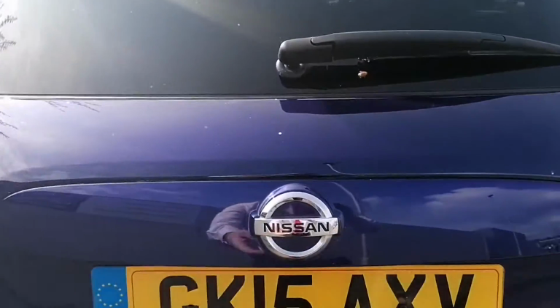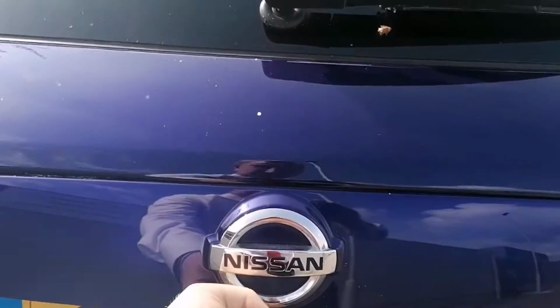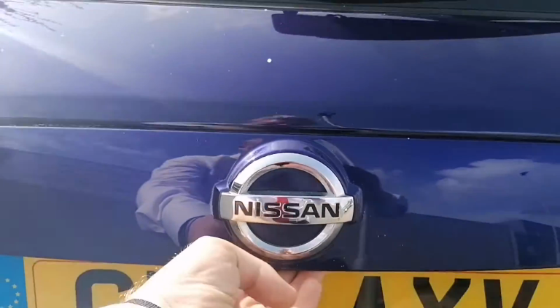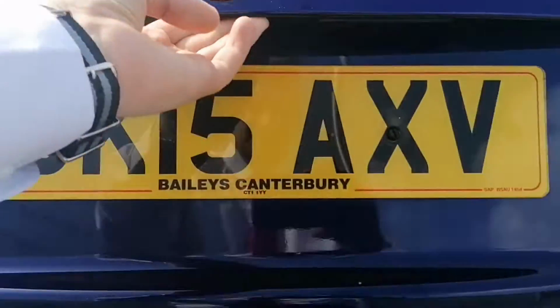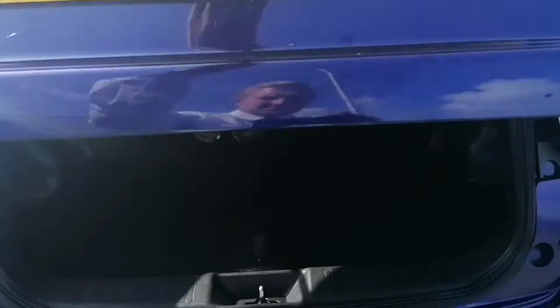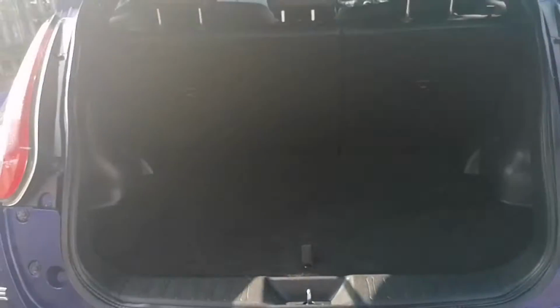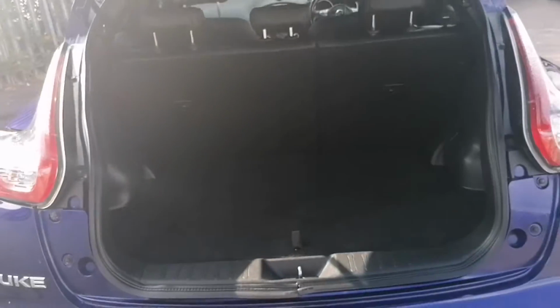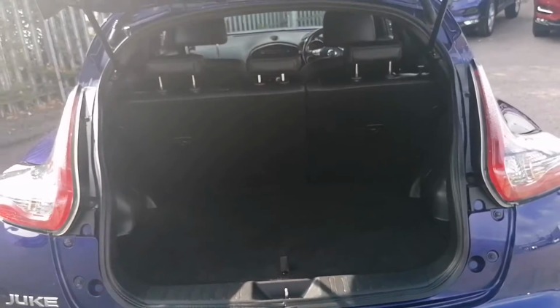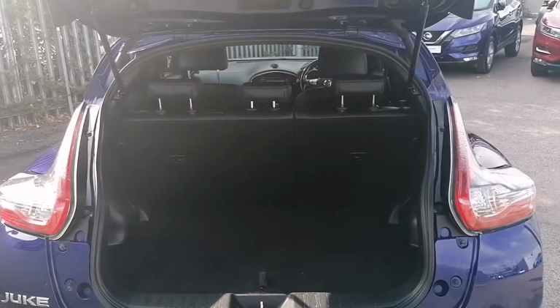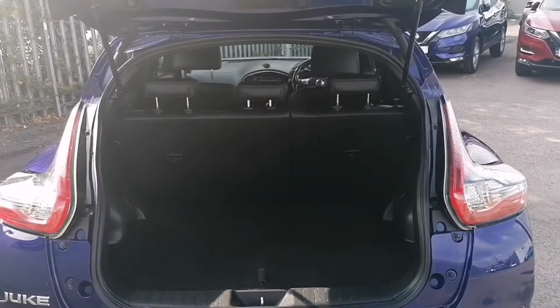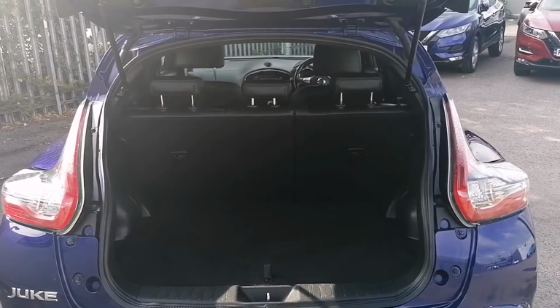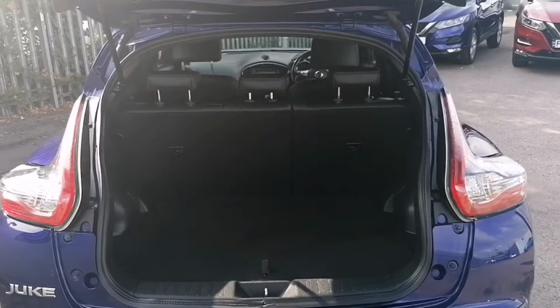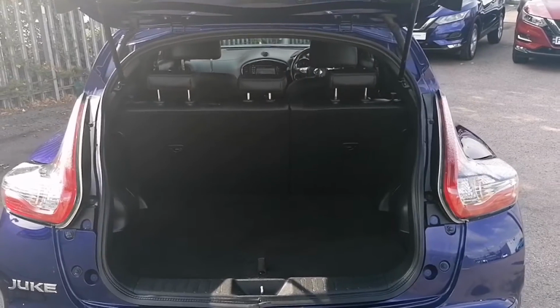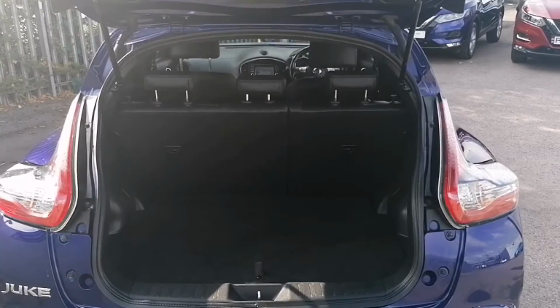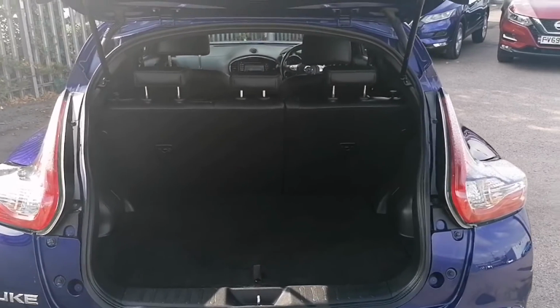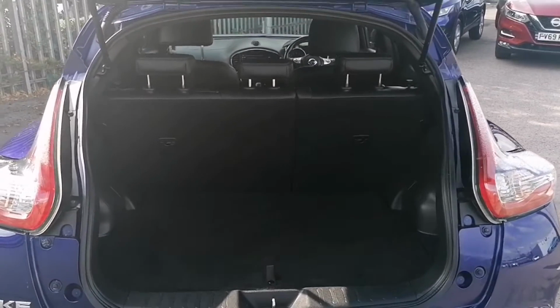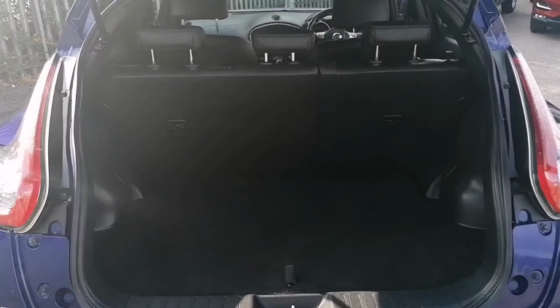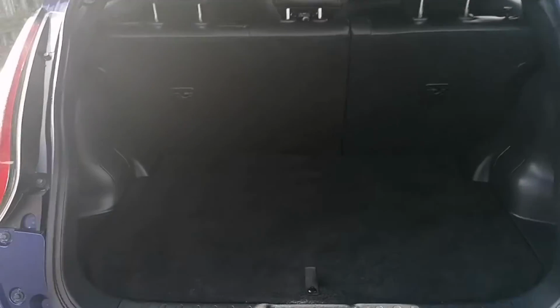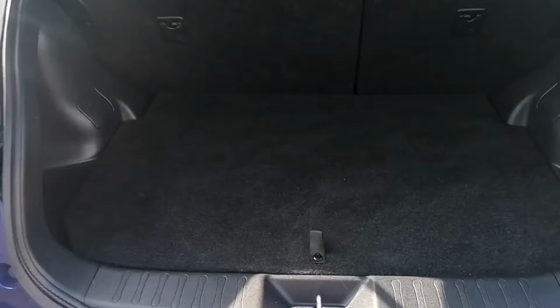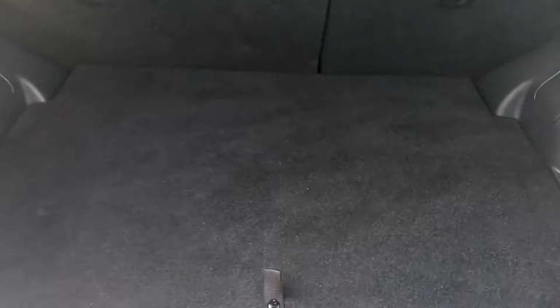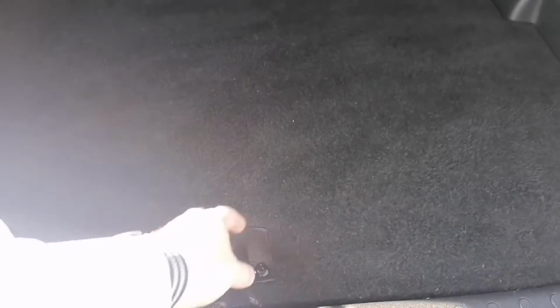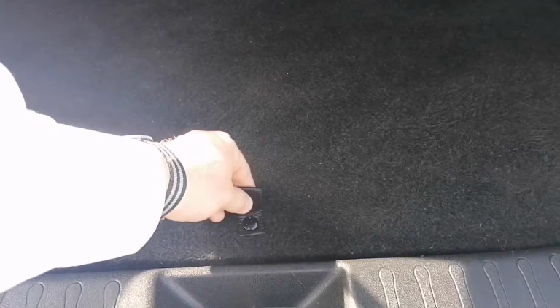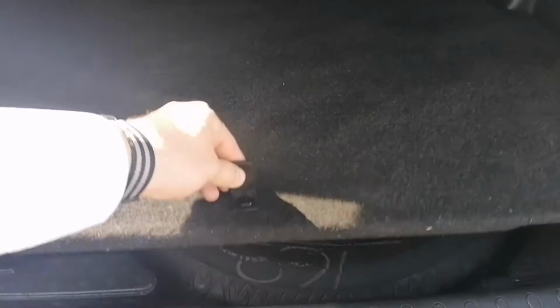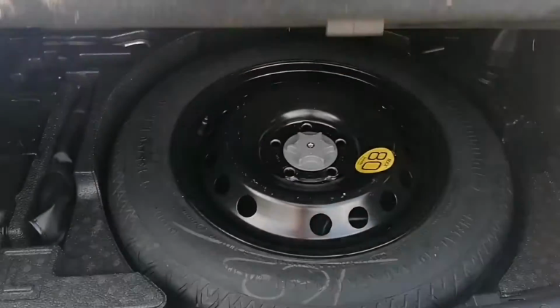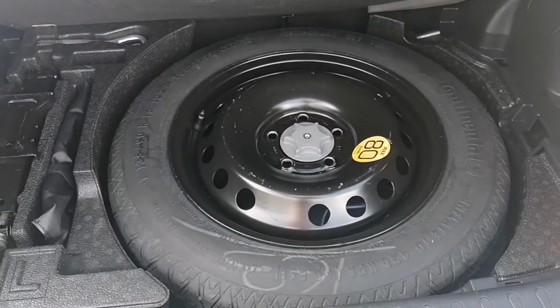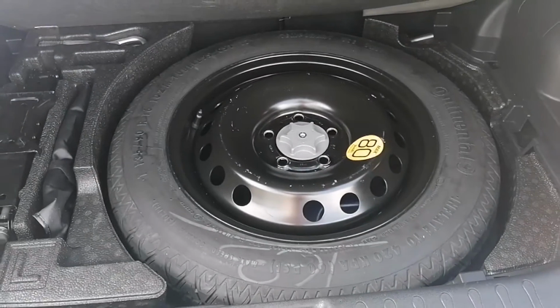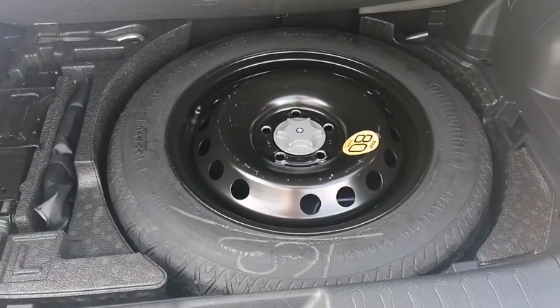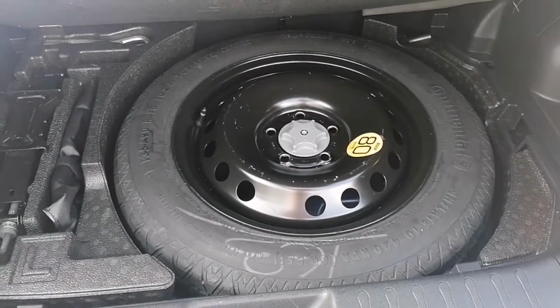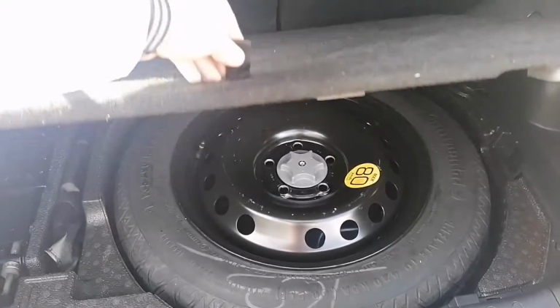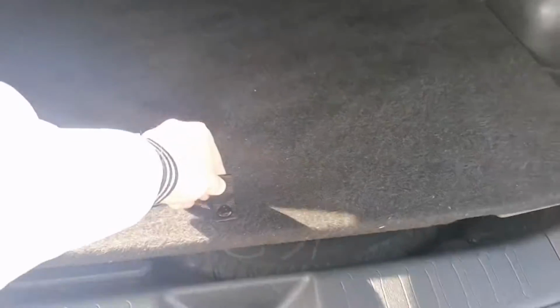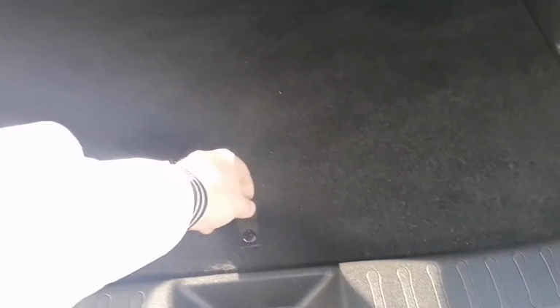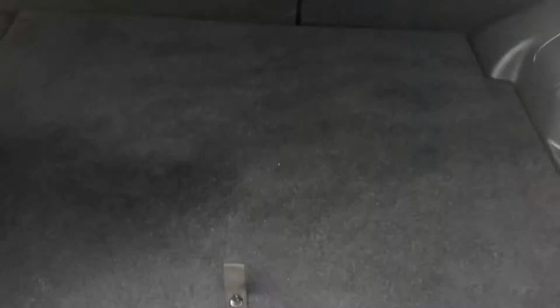Now into the boot. The overall size of a Juke boot is indeed very usable, with this one having a space saver spare just below the floor just there.